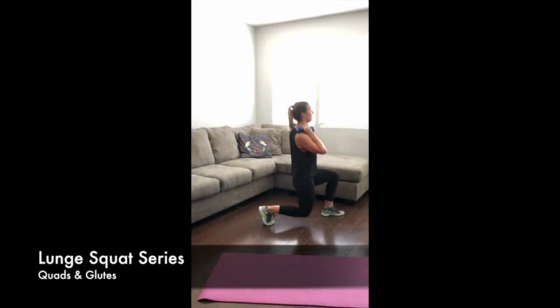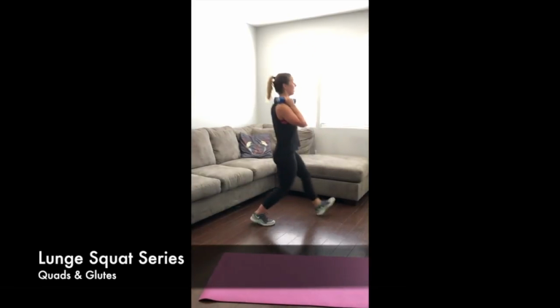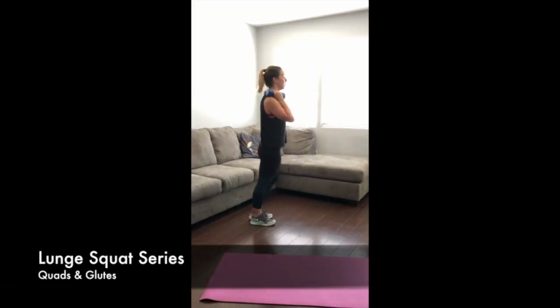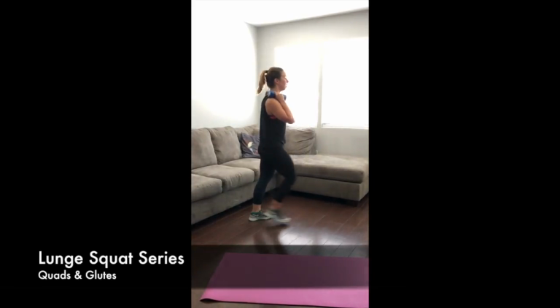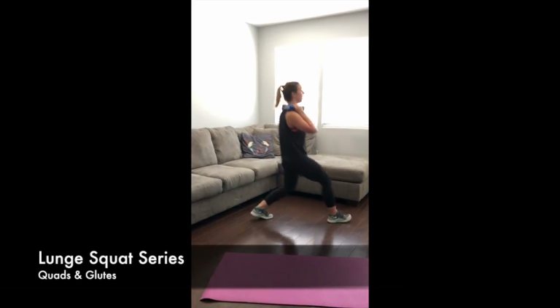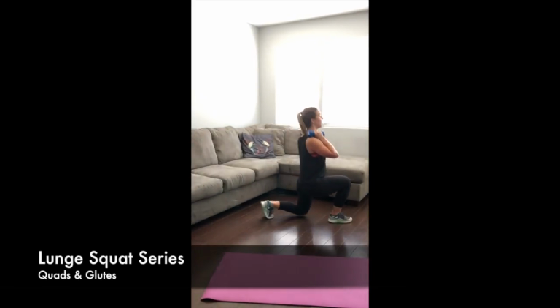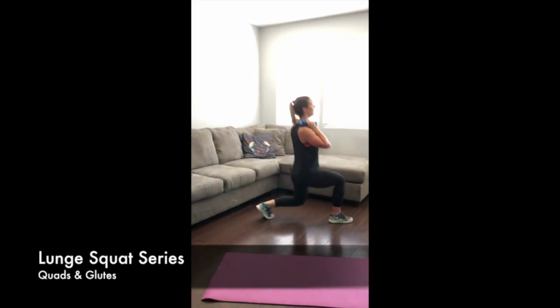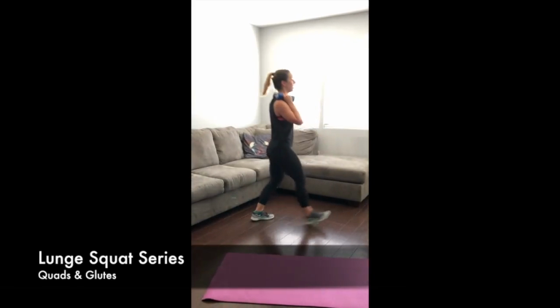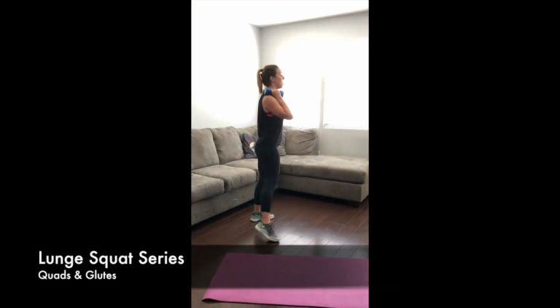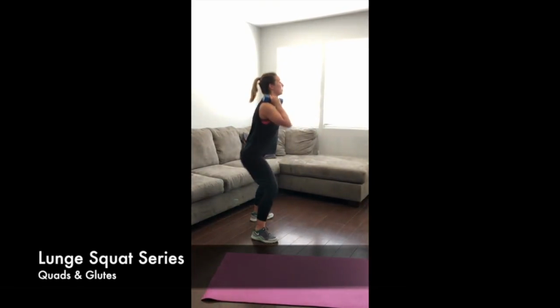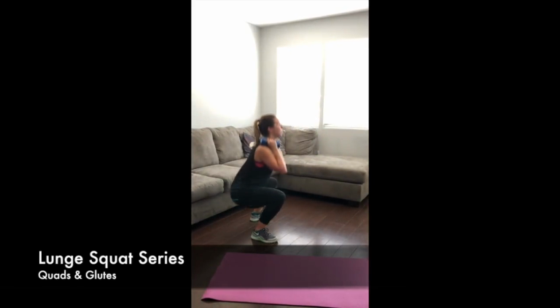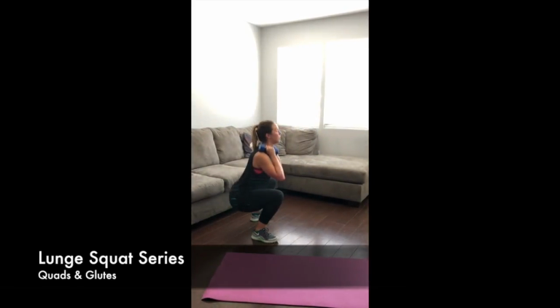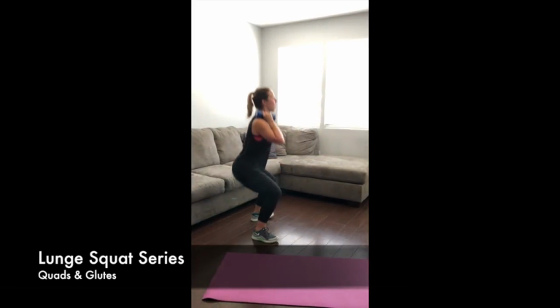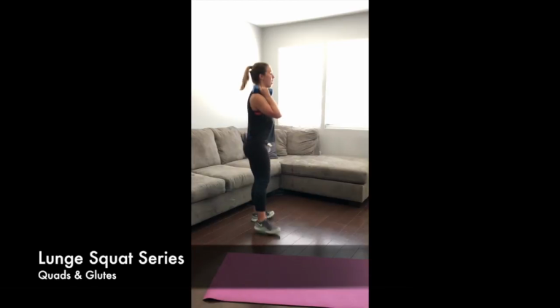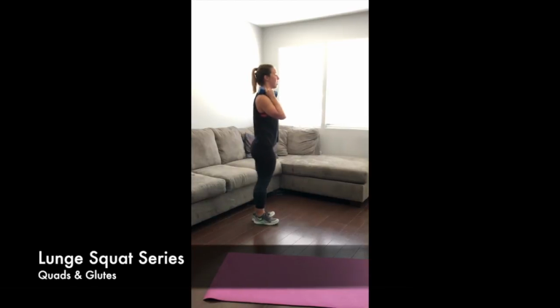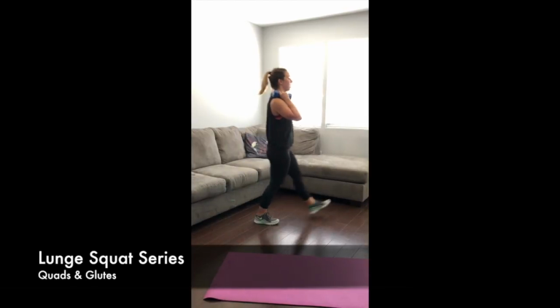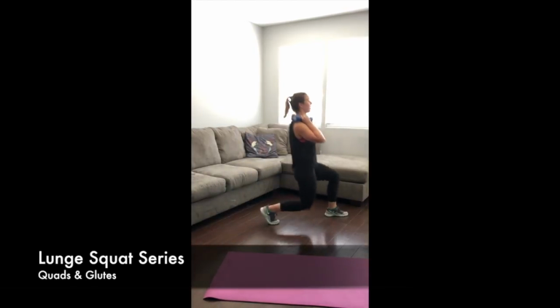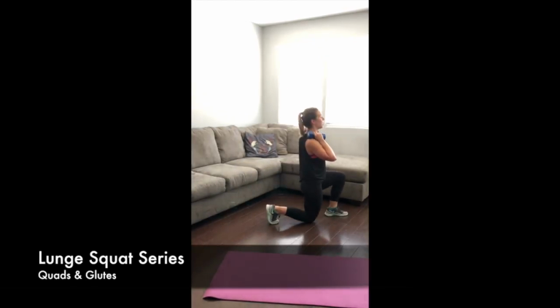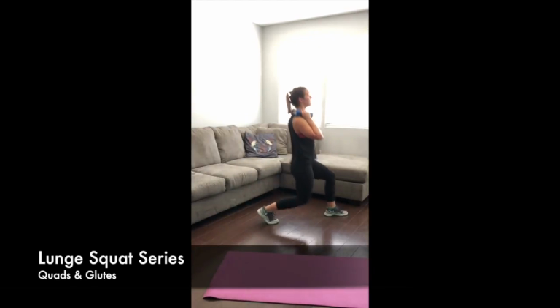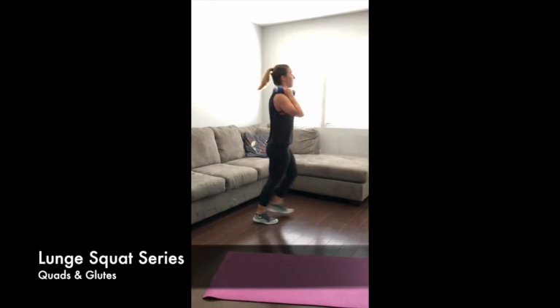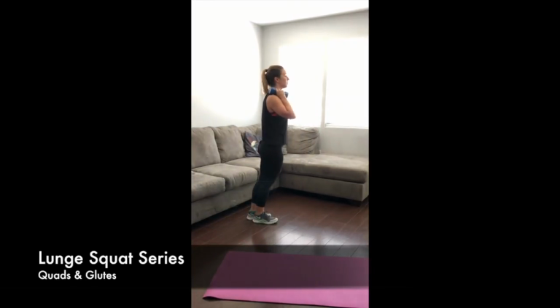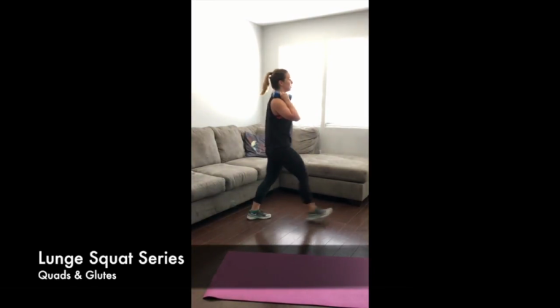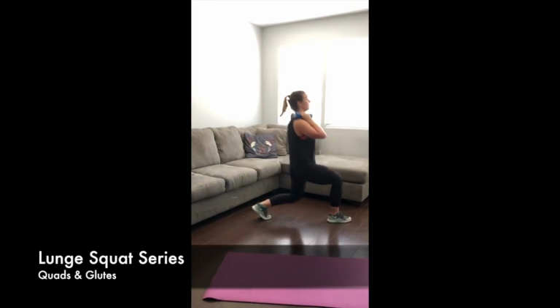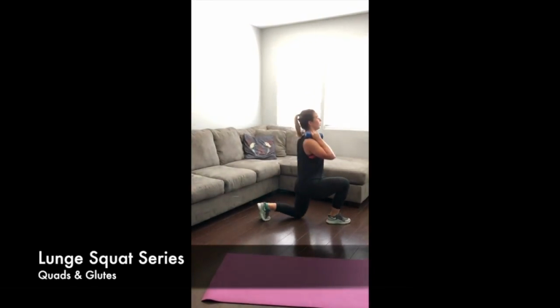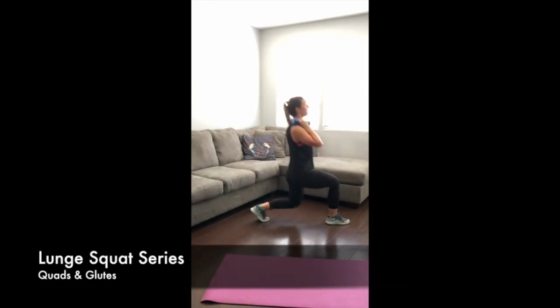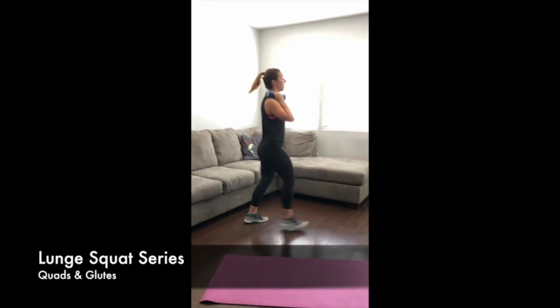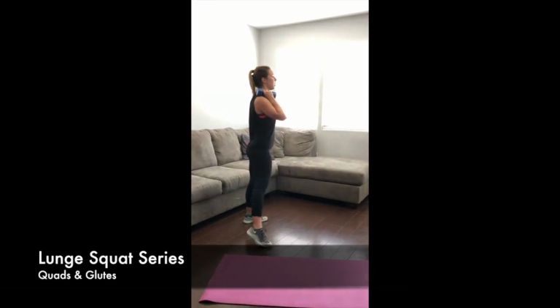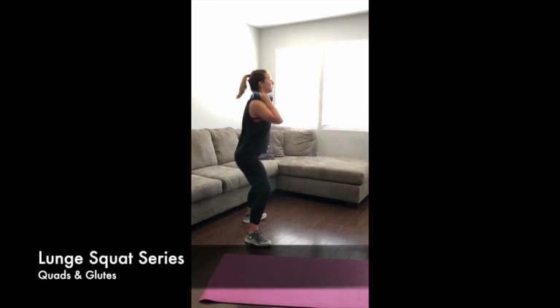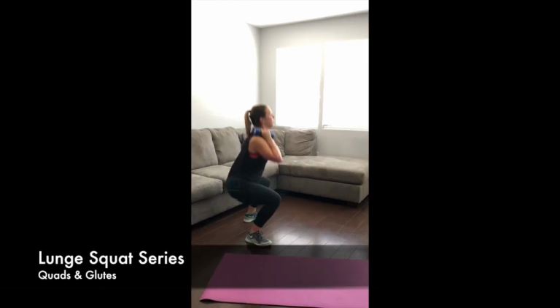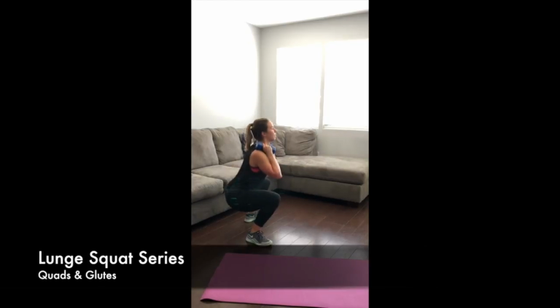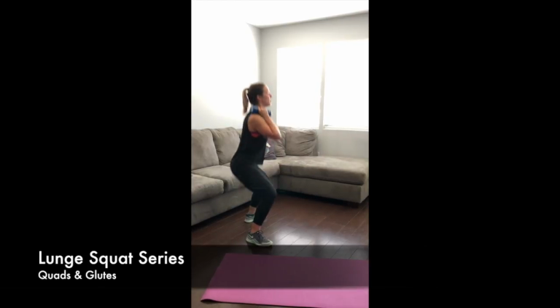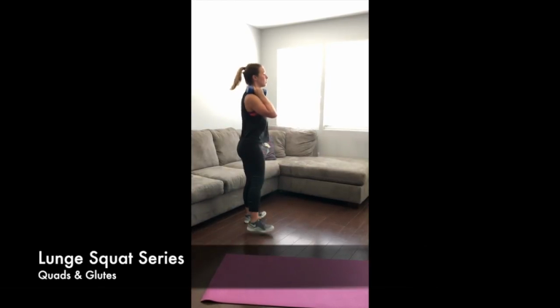For this lunge squat series, you're going to be performing one lunge on each leg and then stepping back into a squat. You're going to hold the dumbbells right on your shoulders like this in what we call the front rack position.